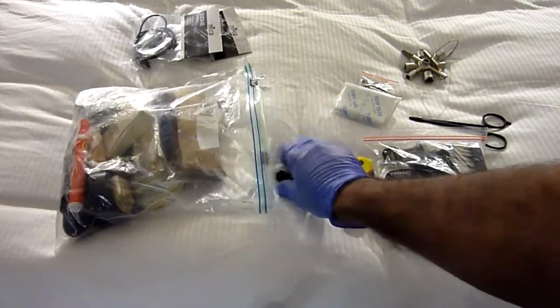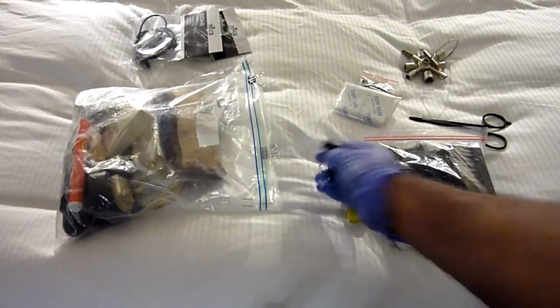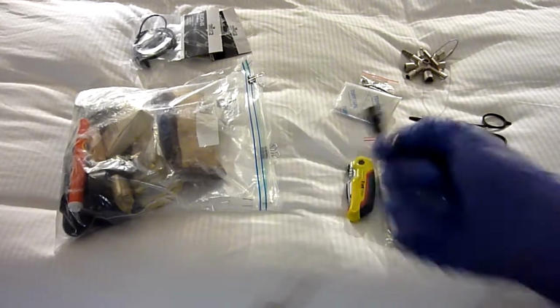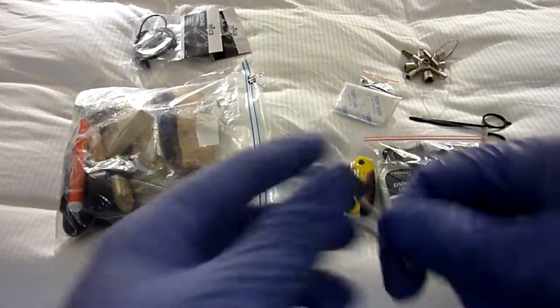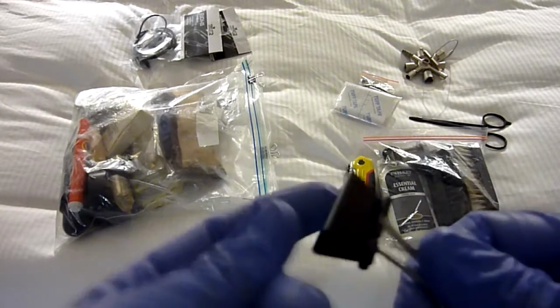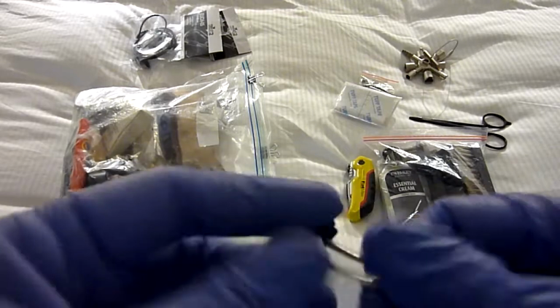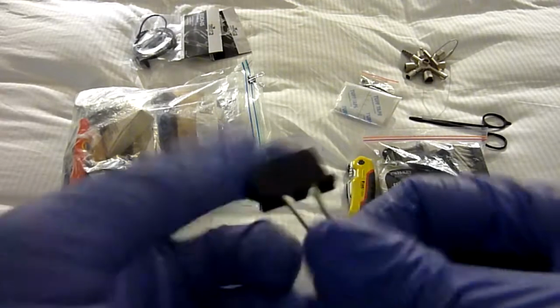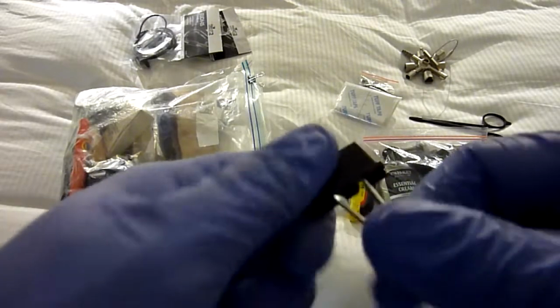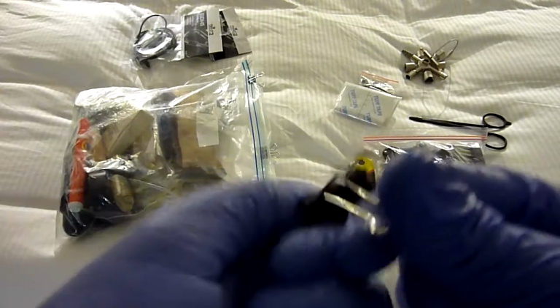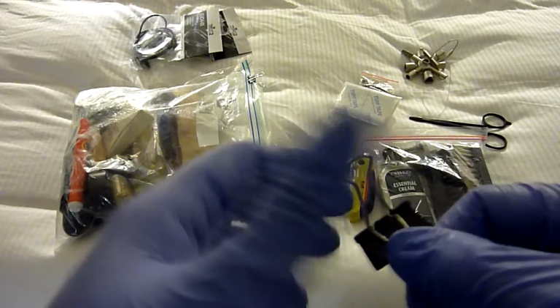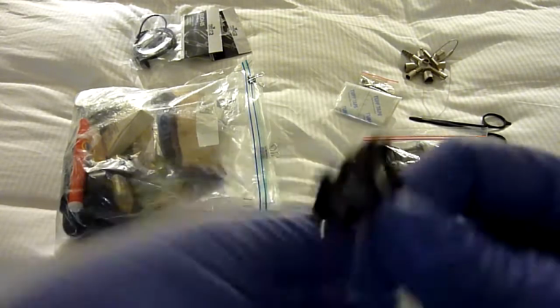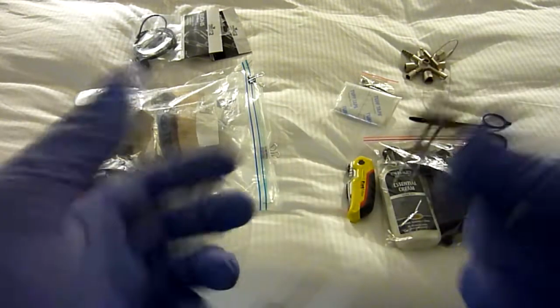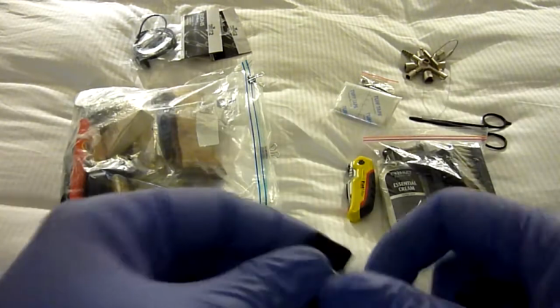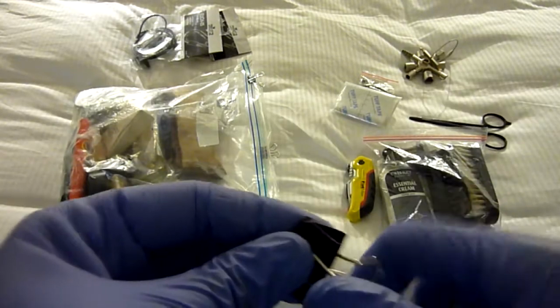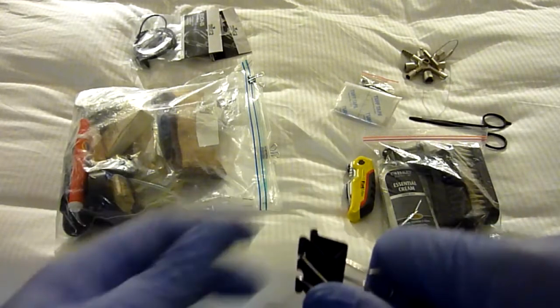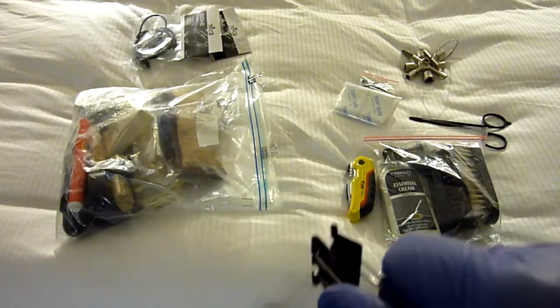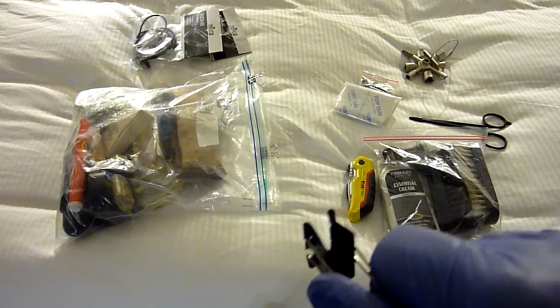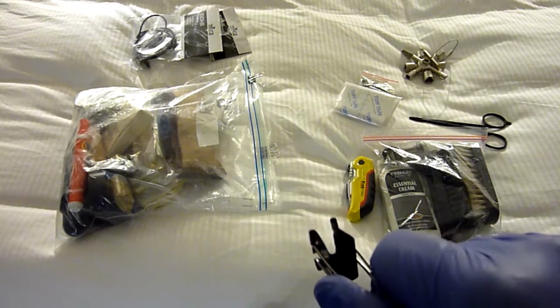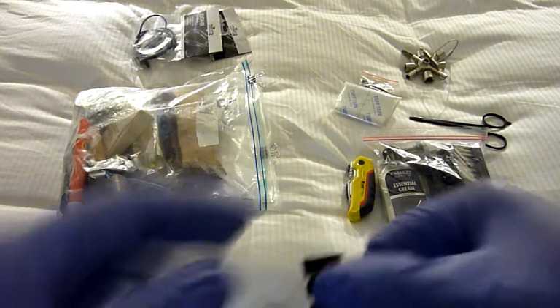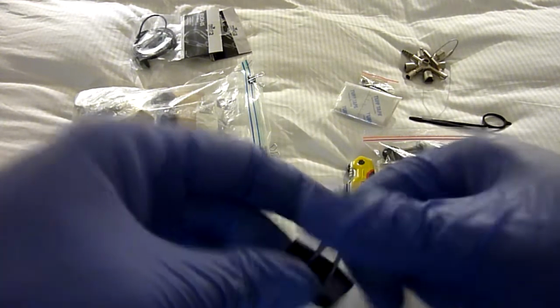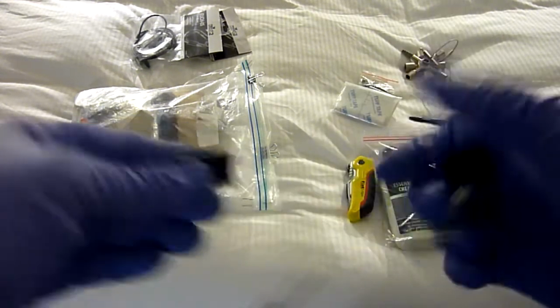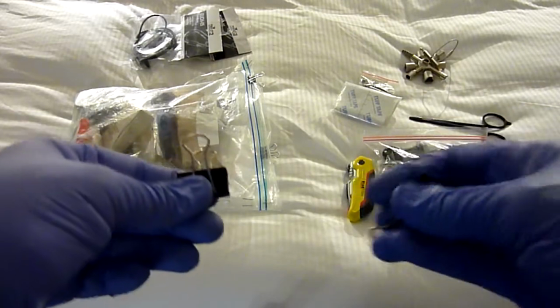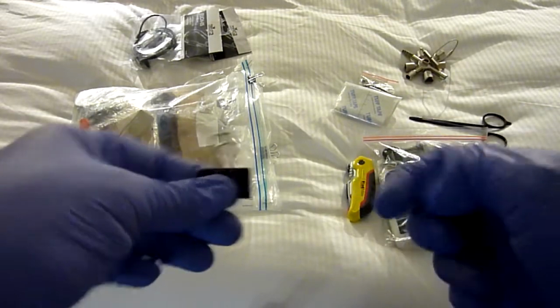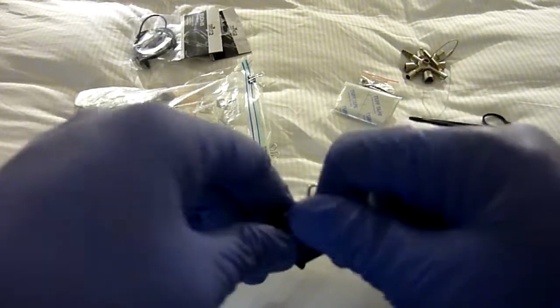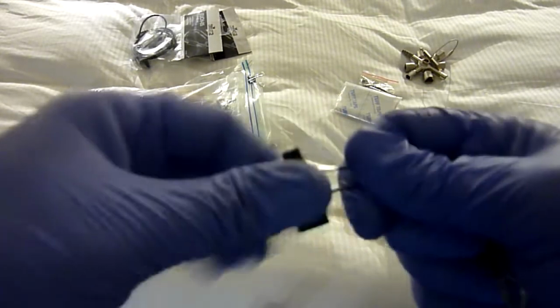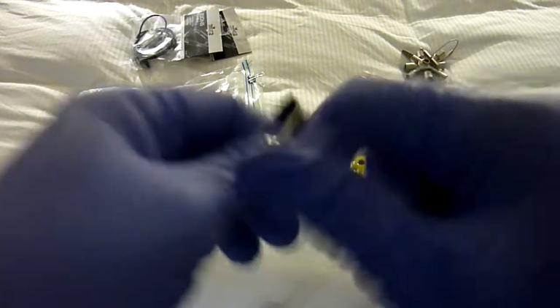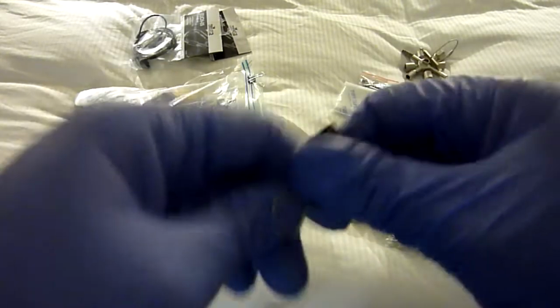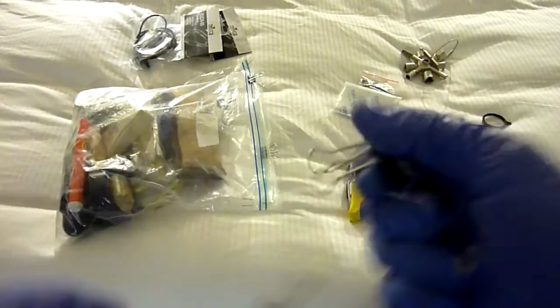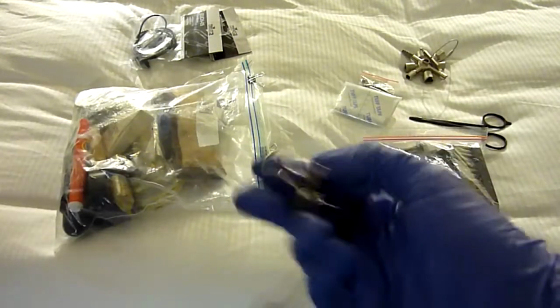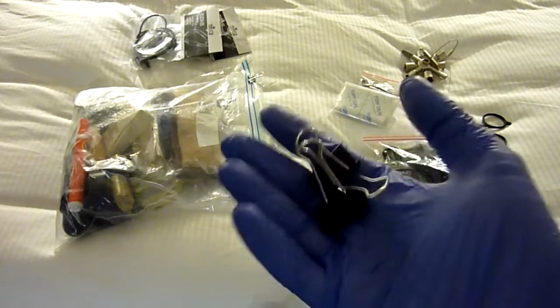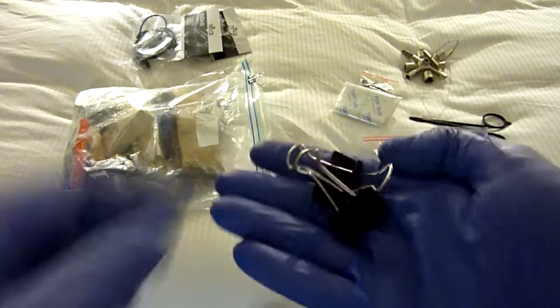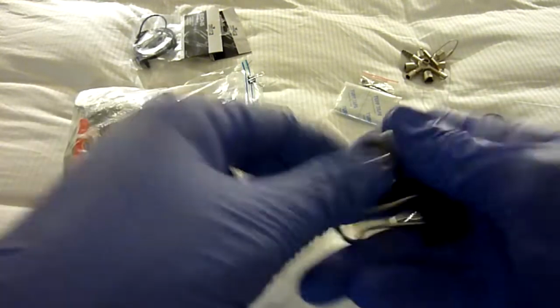I also always carry bulldog clips — the standard stationery ones. If you need to clamp something down, these are really, really helpful.